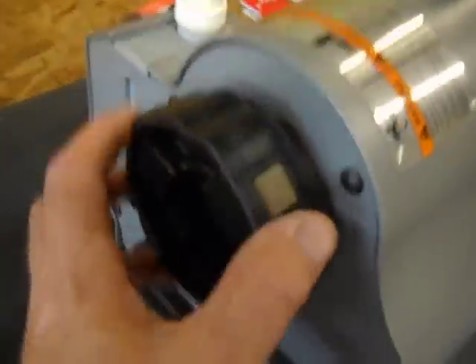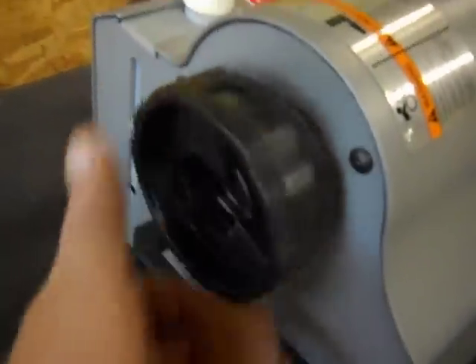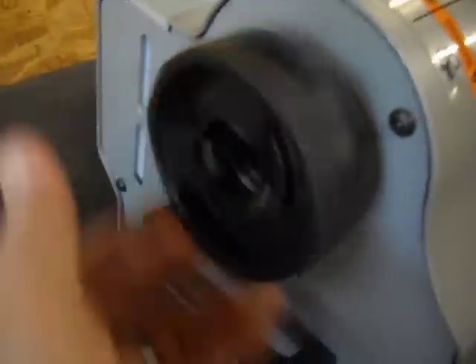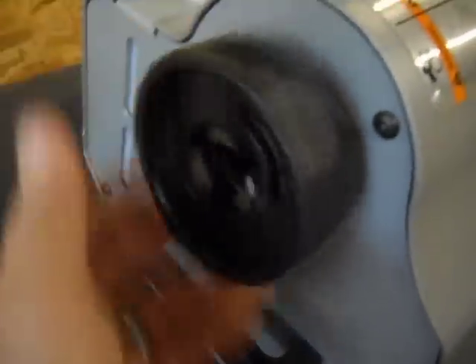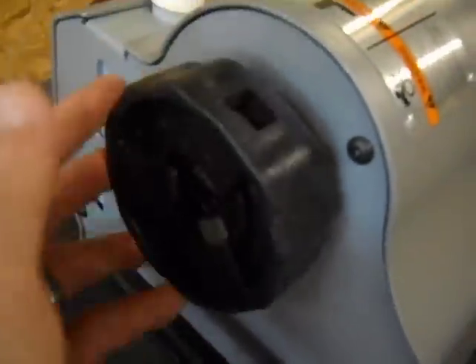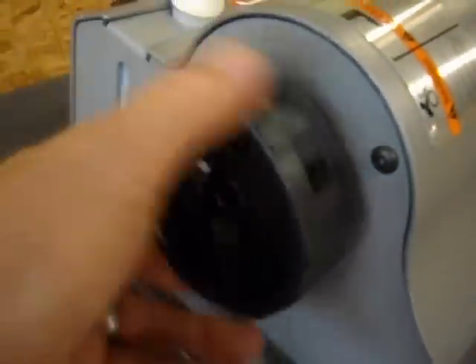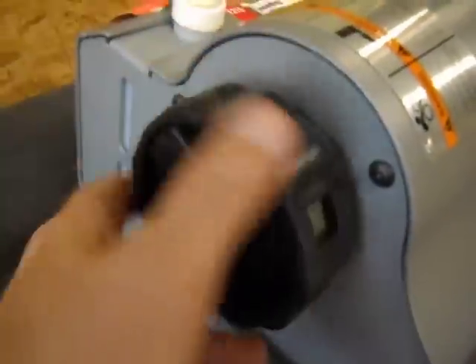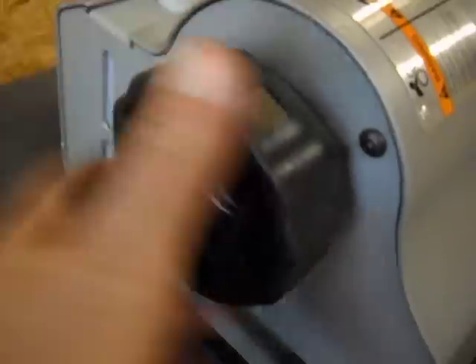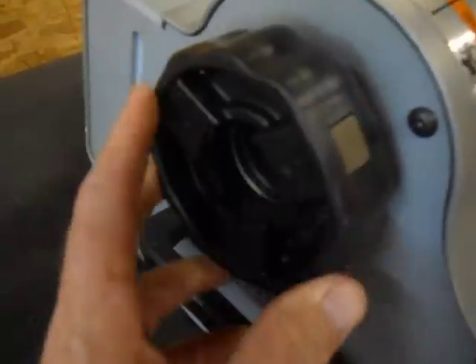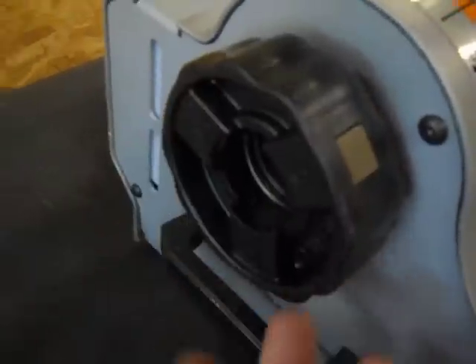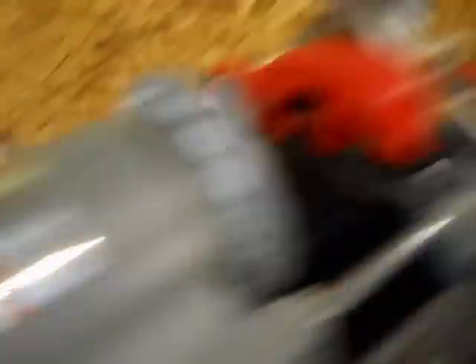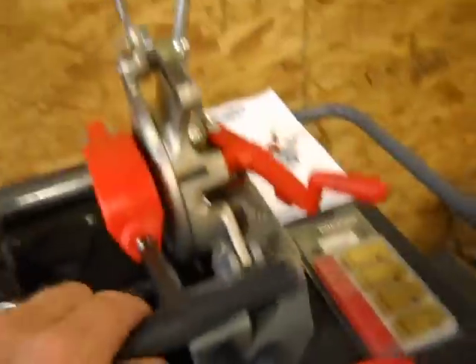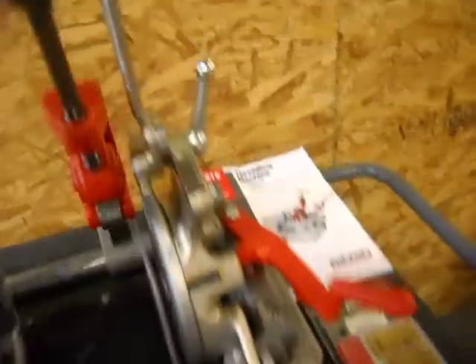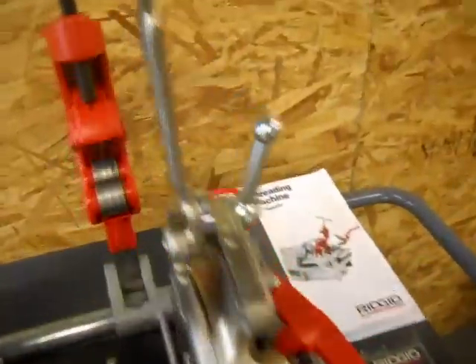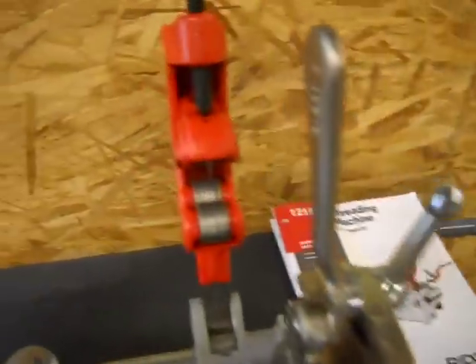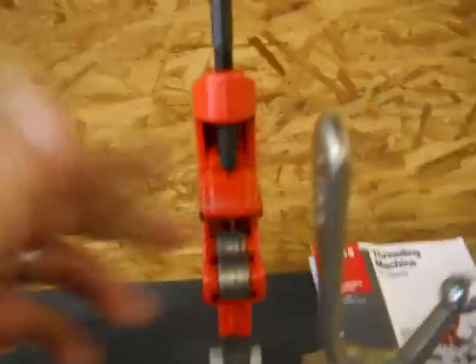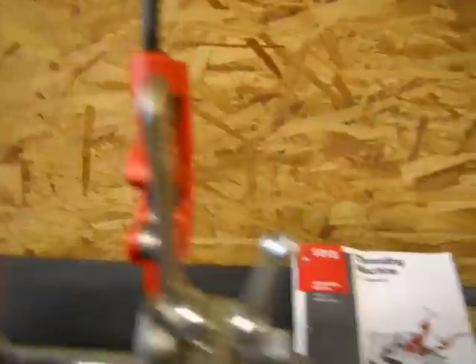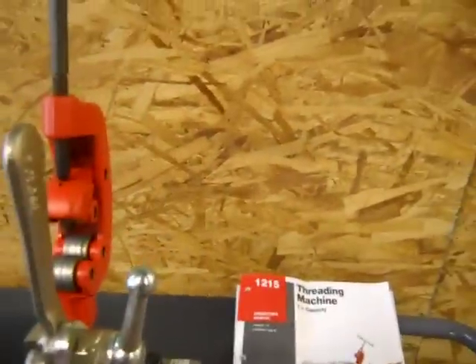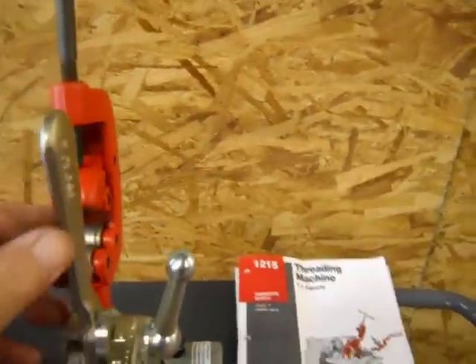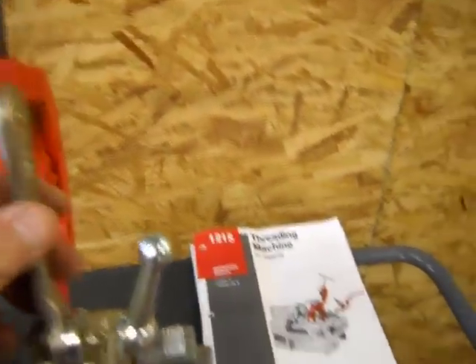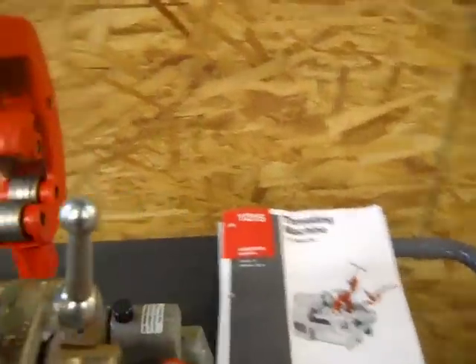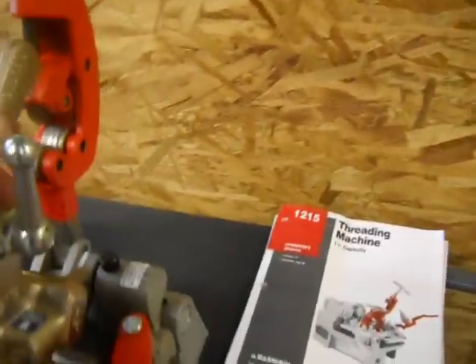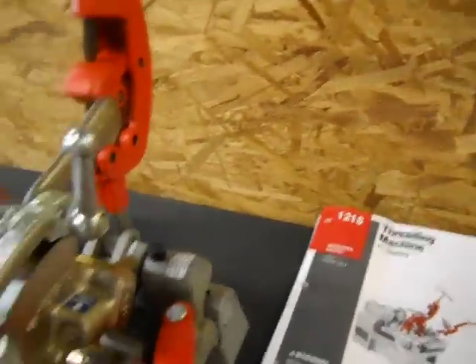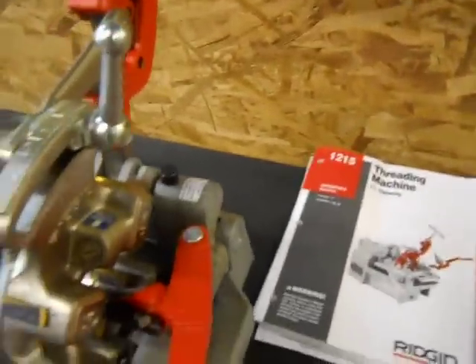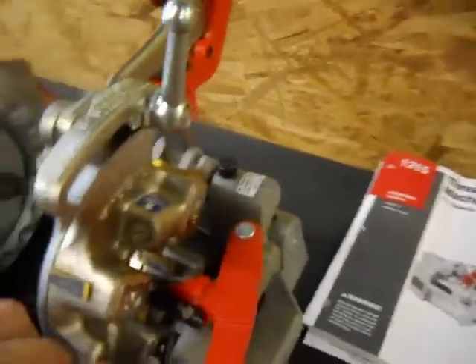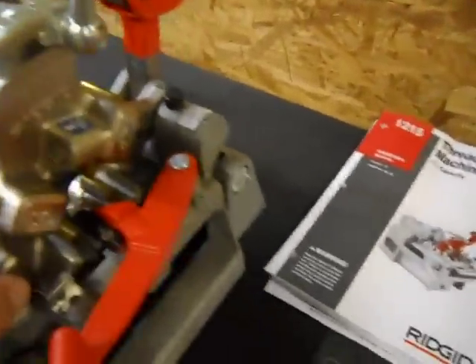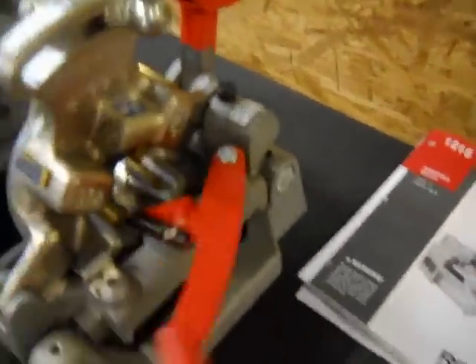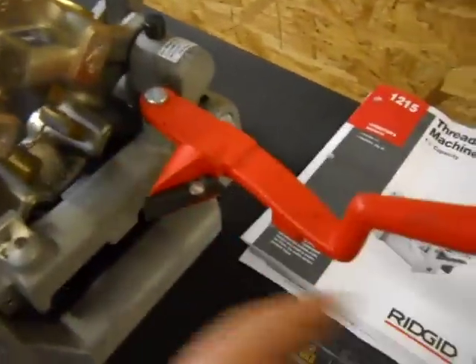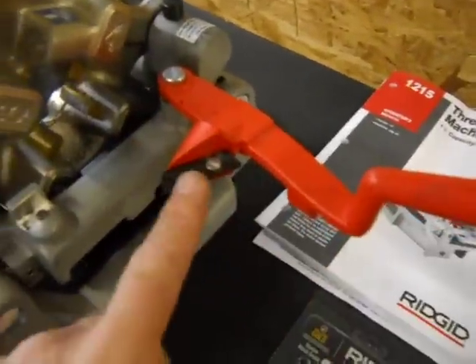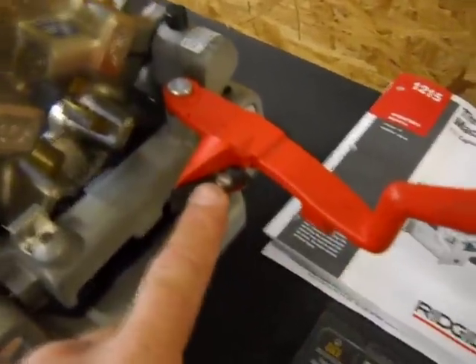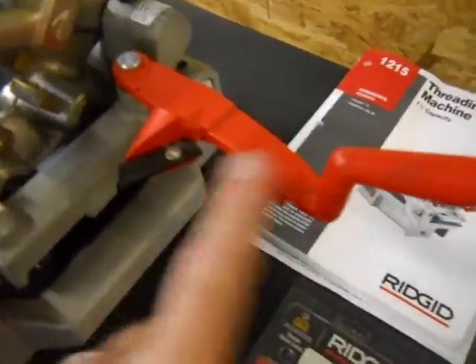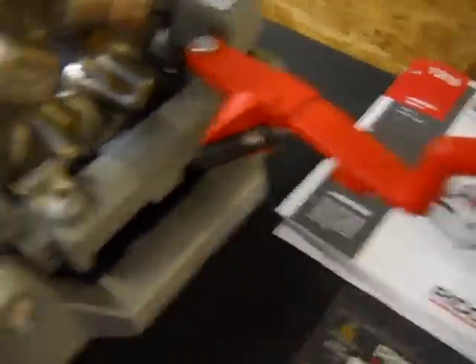Check all the functions on this machine. This rear clamp operates fine. The pipe cutter in here. The deburring tool.